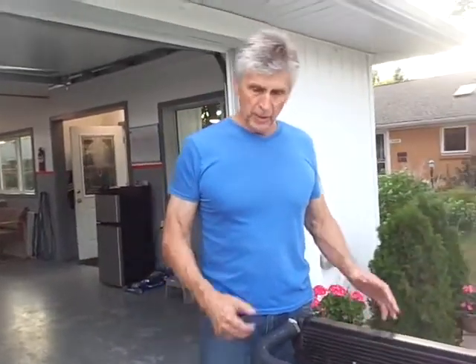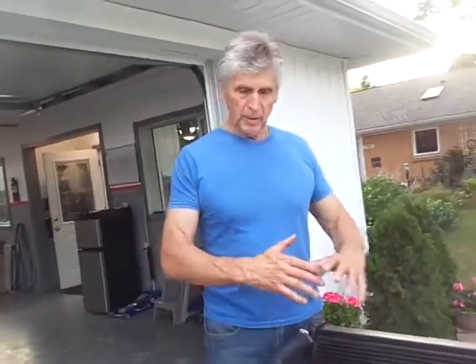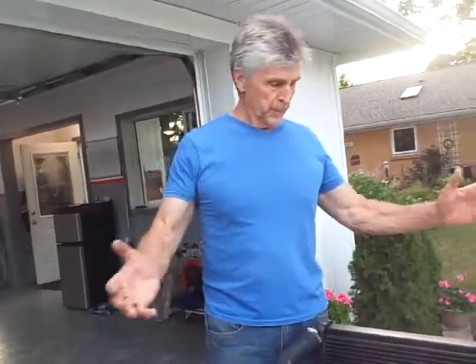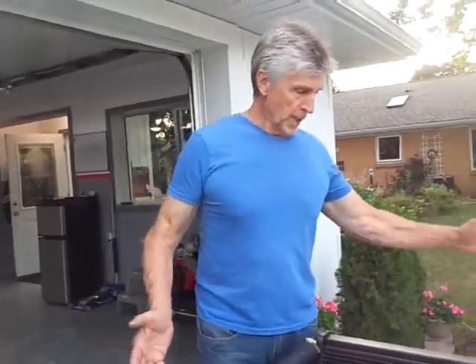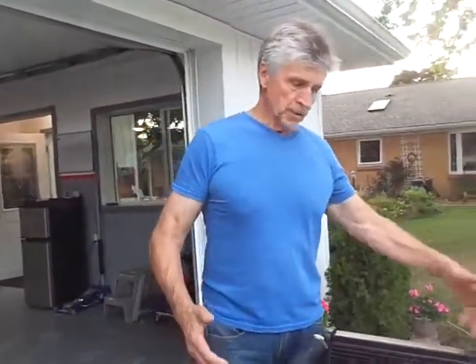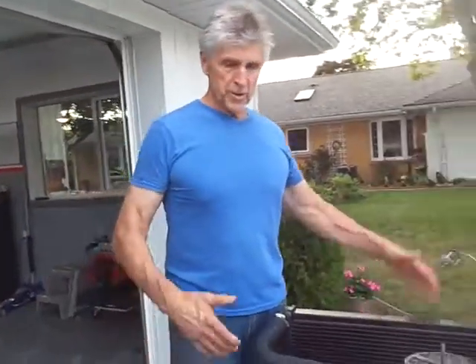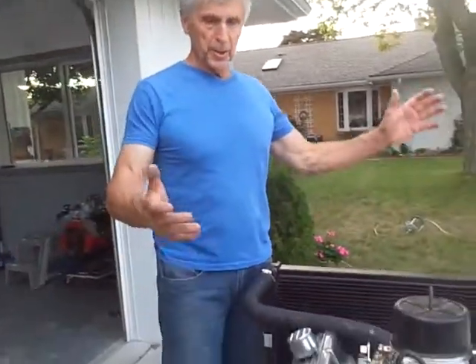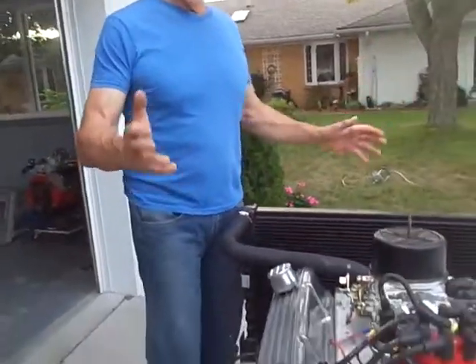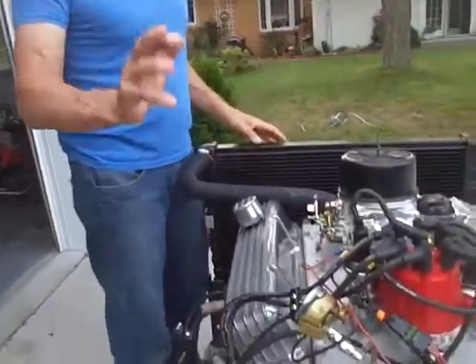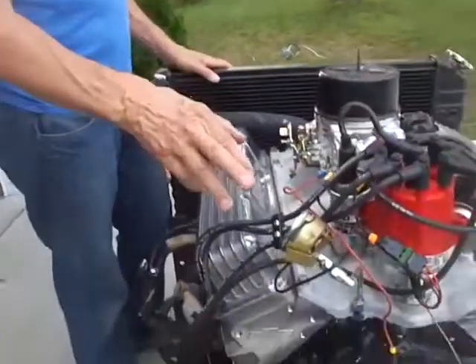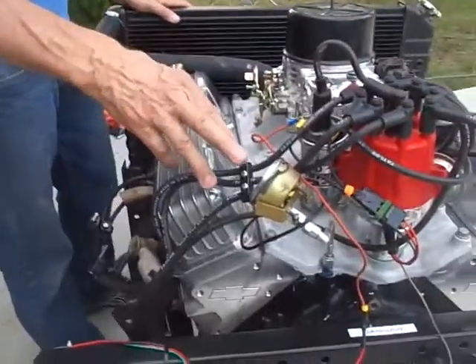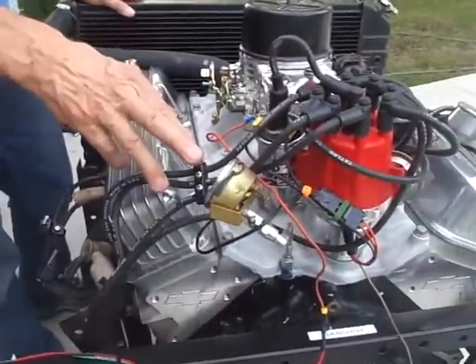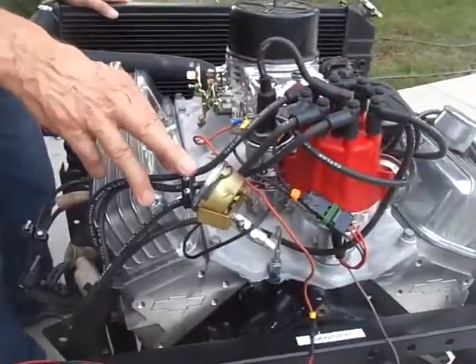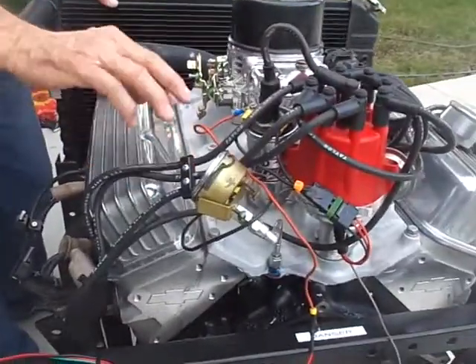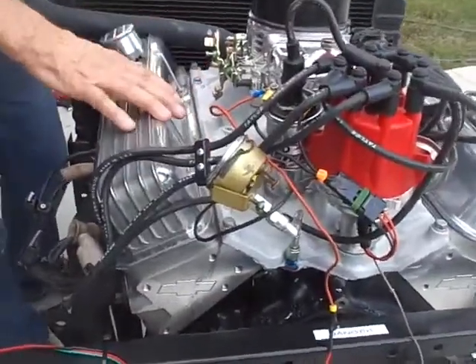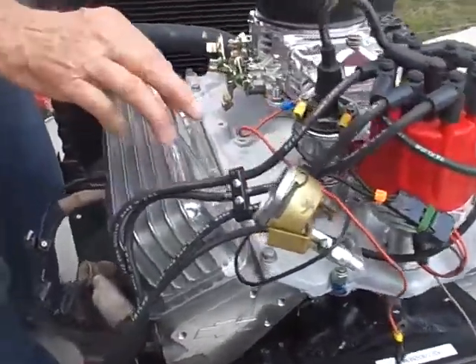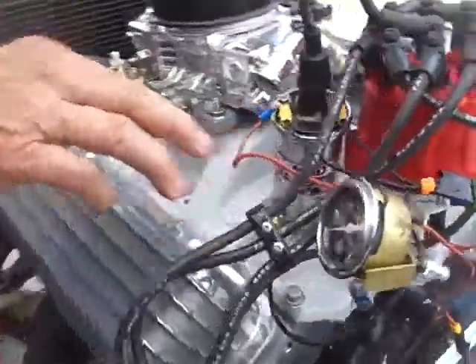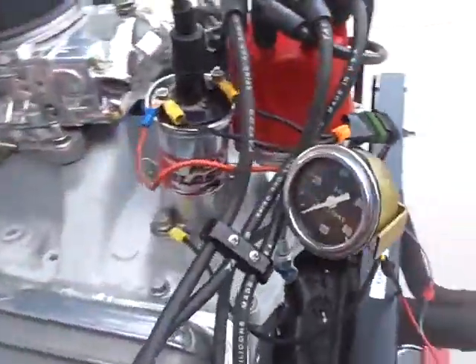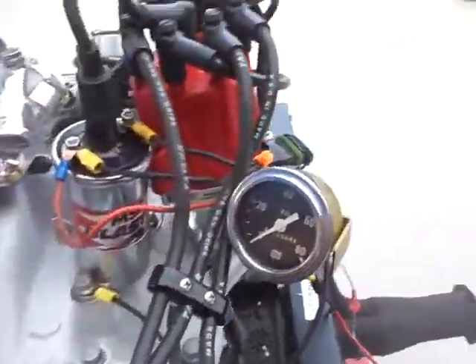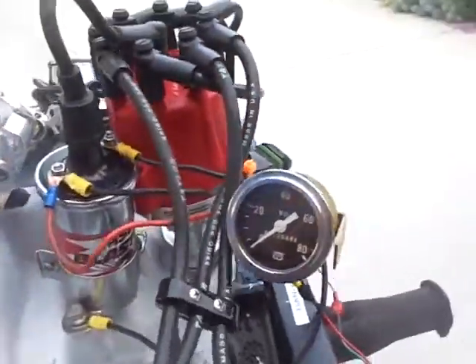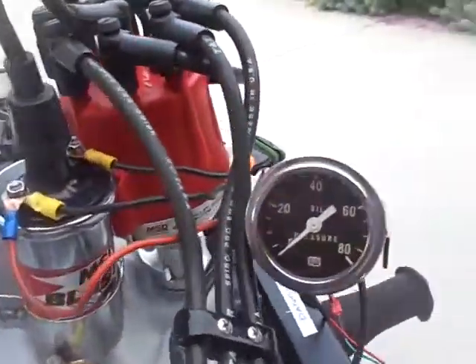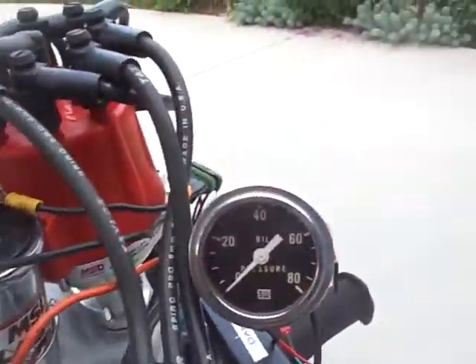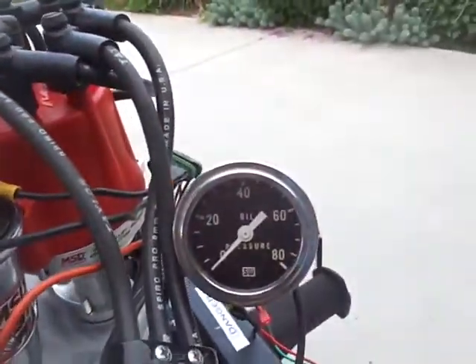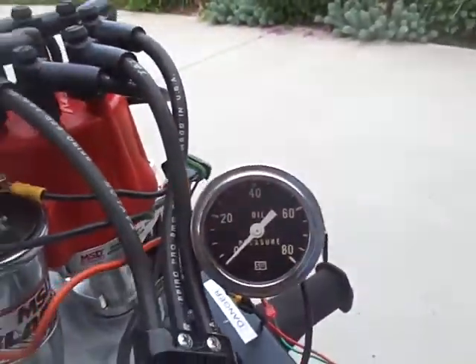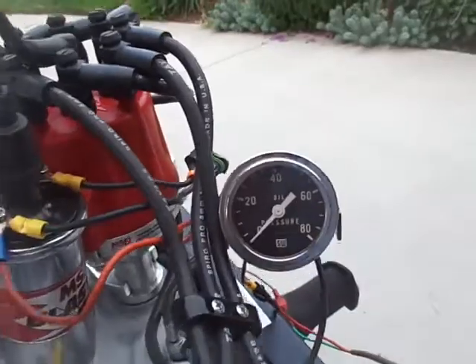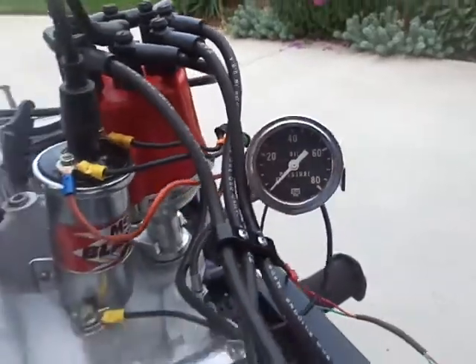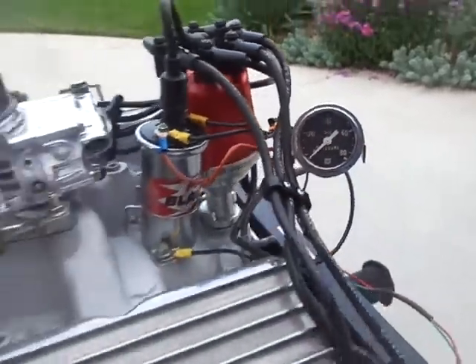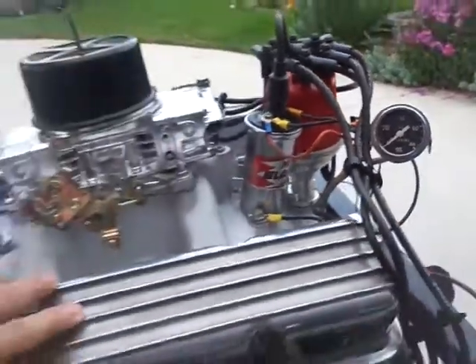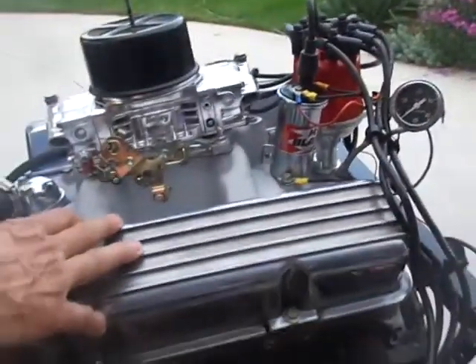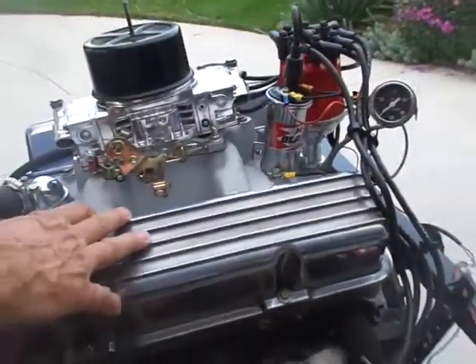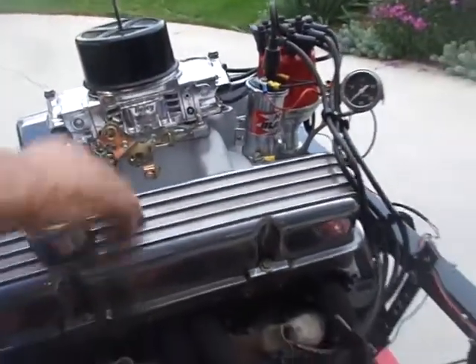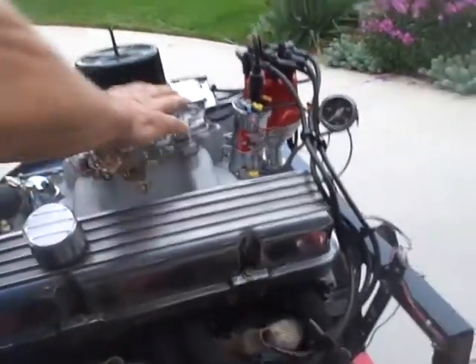We've got all the gauges and features that you need. We're going to show the oil pressure — the standard oil pressure is 40 PSI at 2,000 RPM. So we'll show you that and give it a little shot, and that'll be it. Thank you.